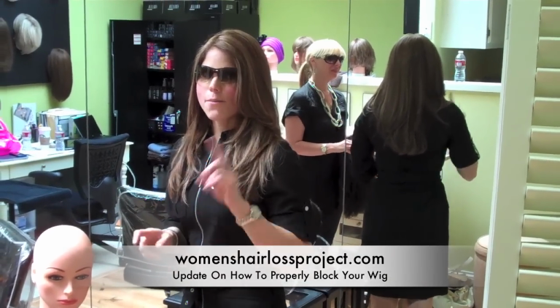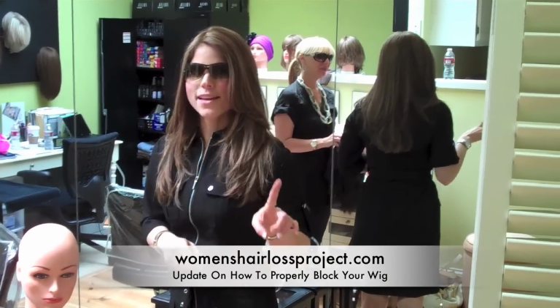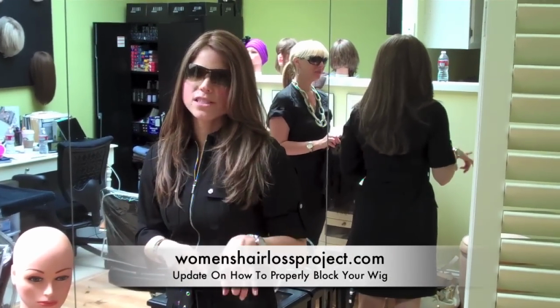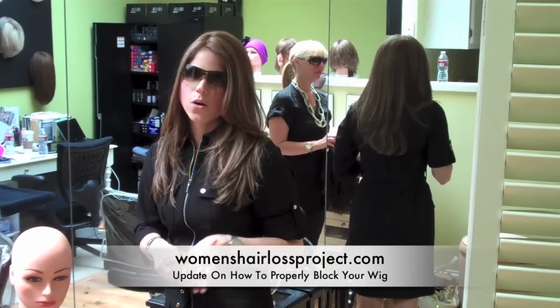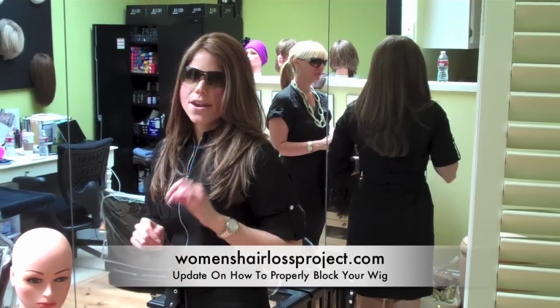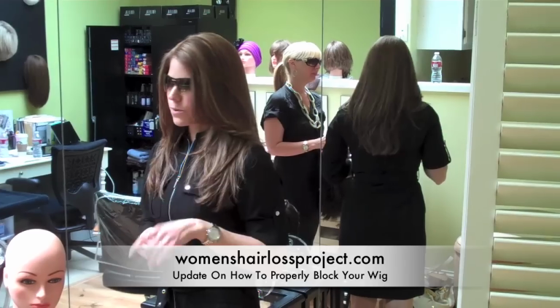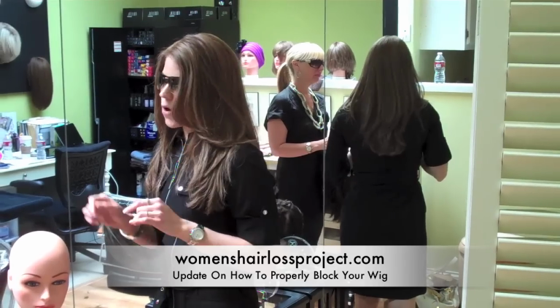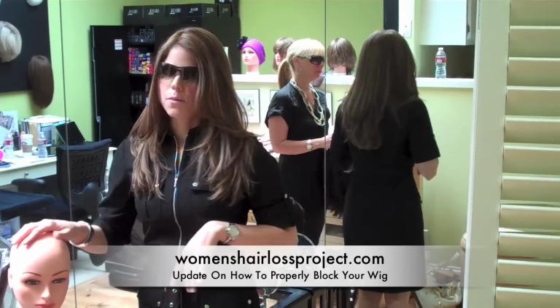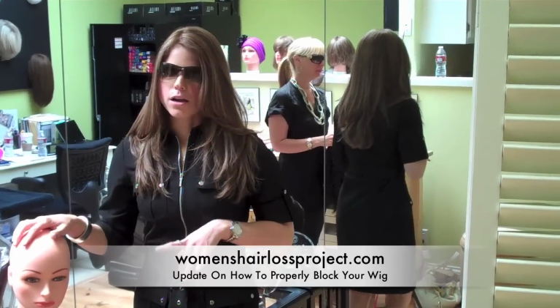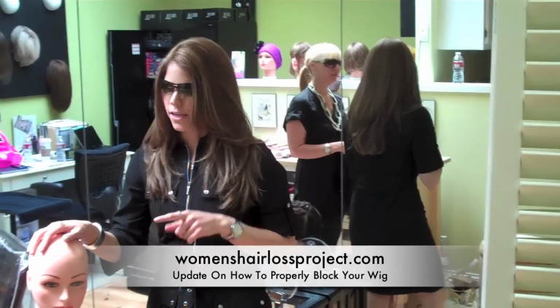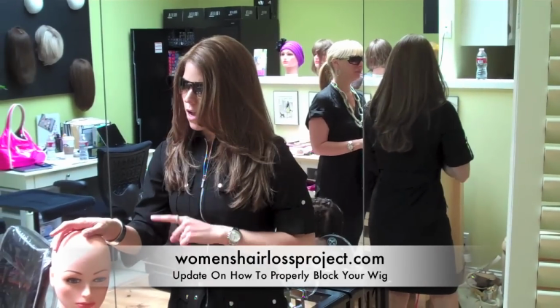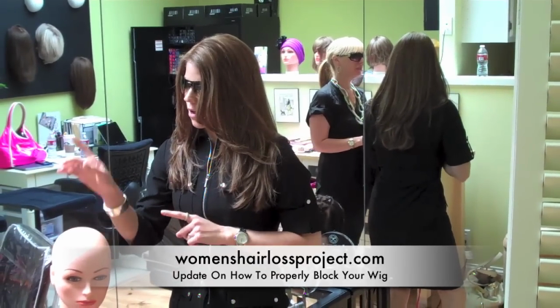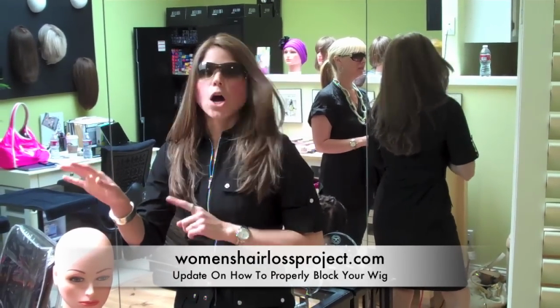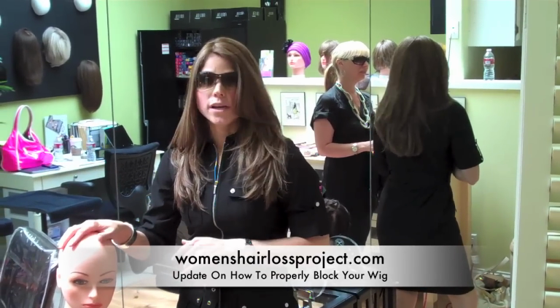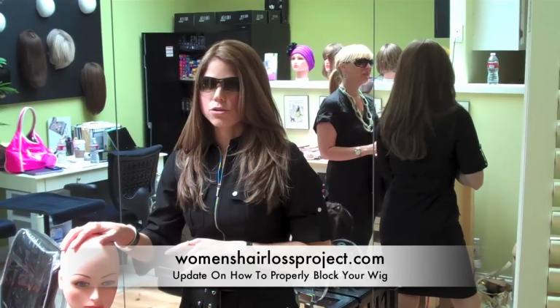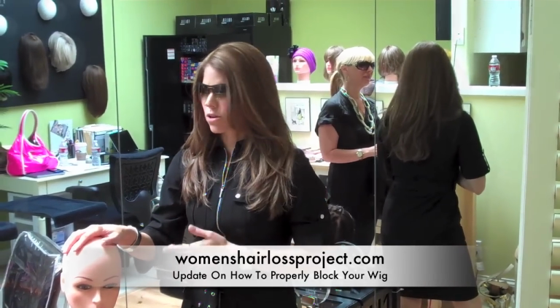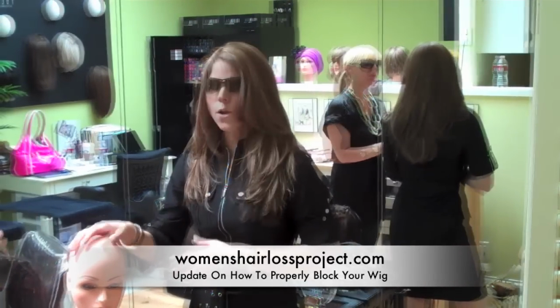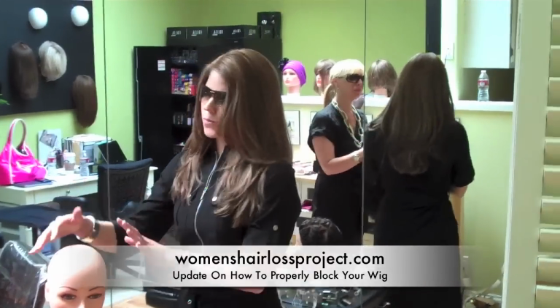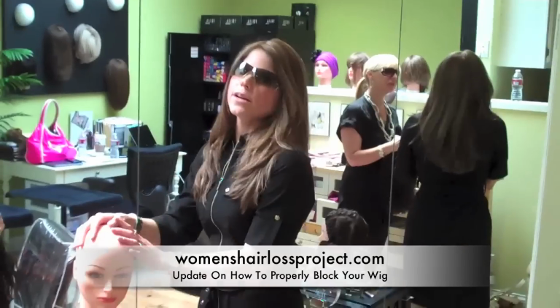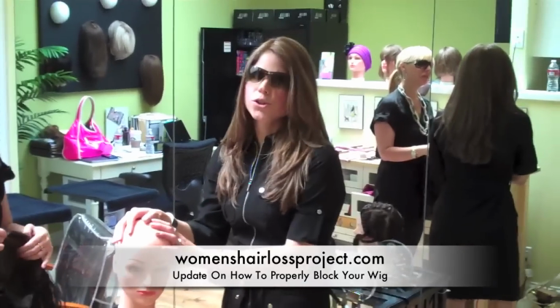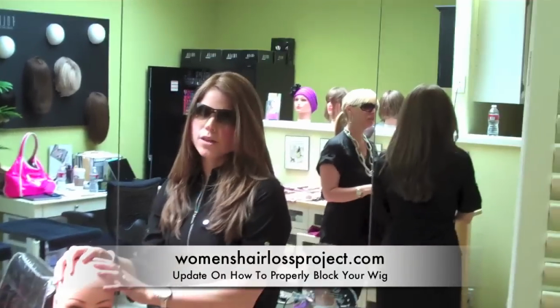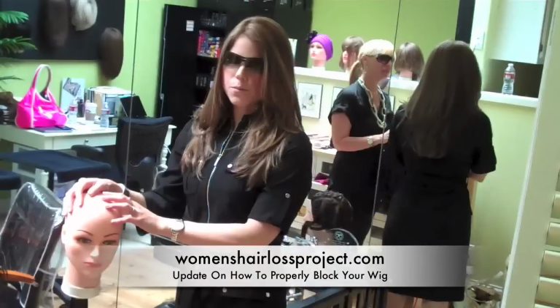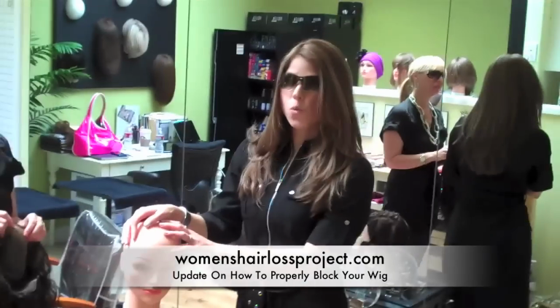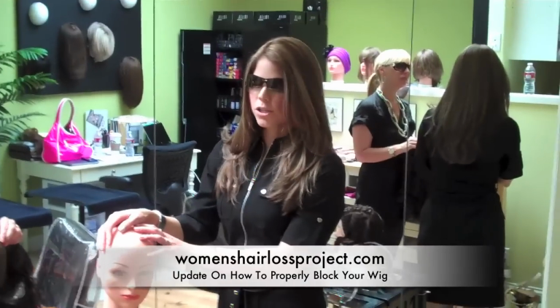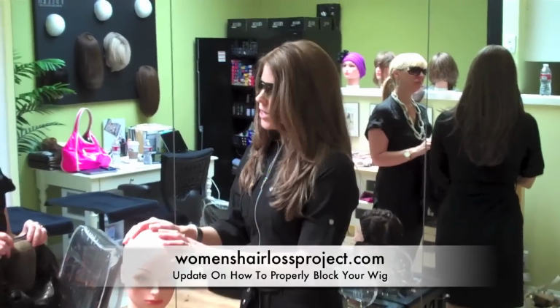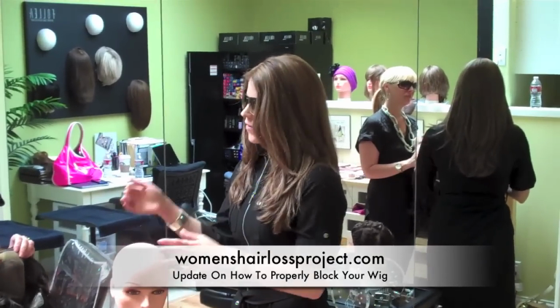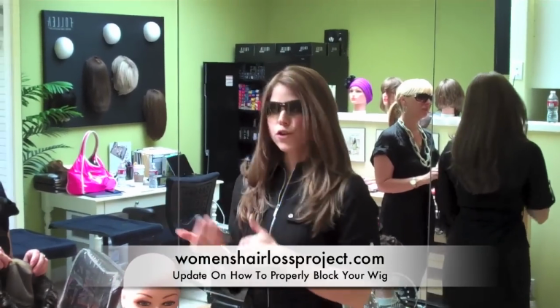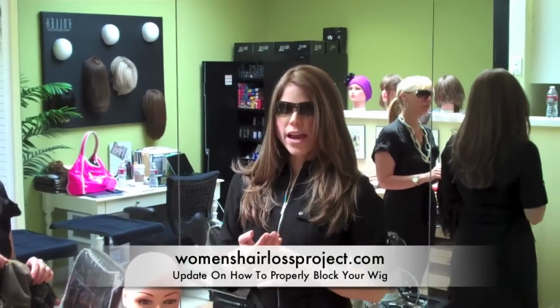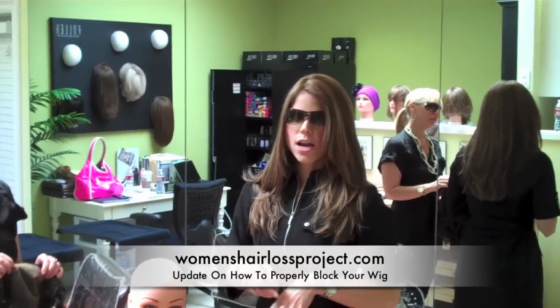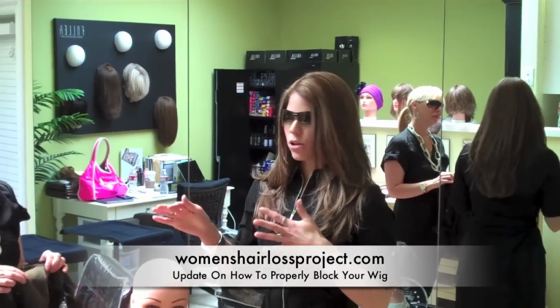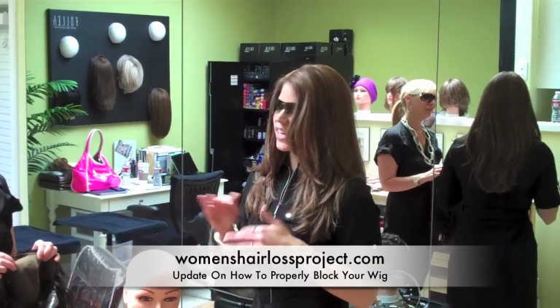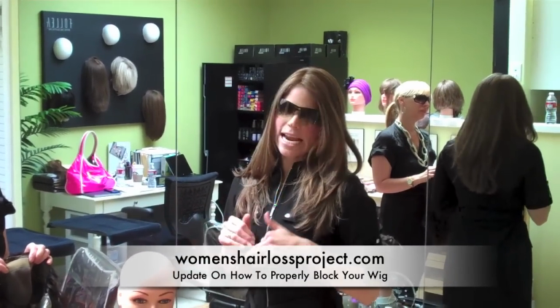I made a mistake in a previous video not explaining properly how to block the wig — how to properly put your wig onto the head before you wash it to help prevent inversion of the hair, and also to prevent any tearing.